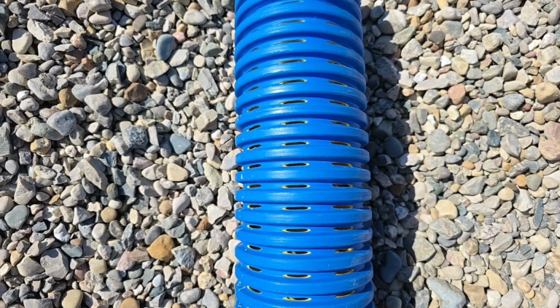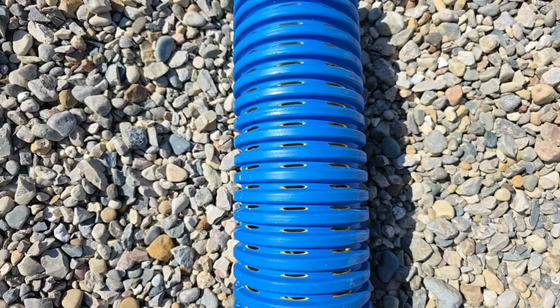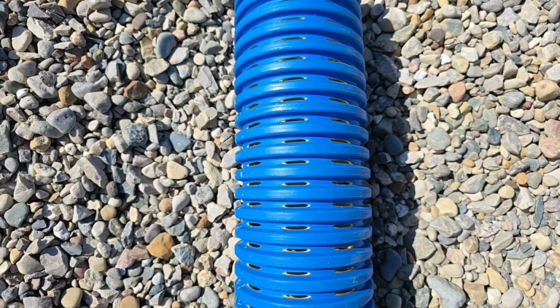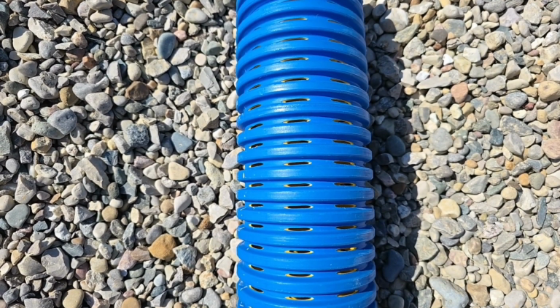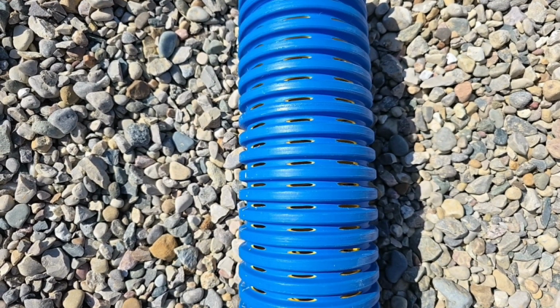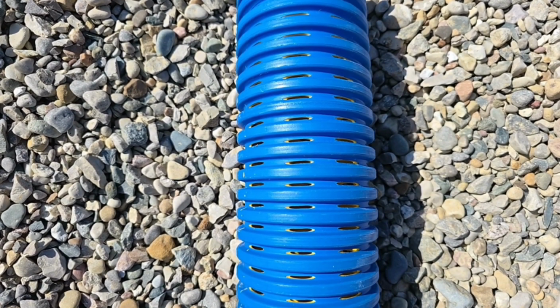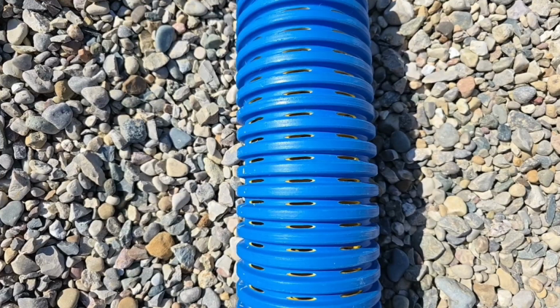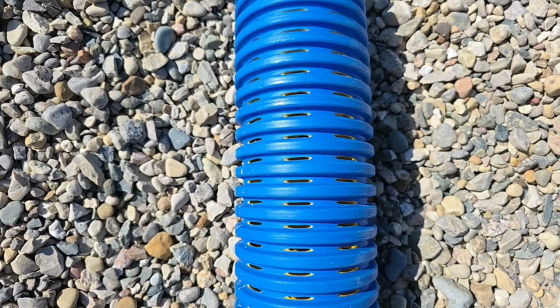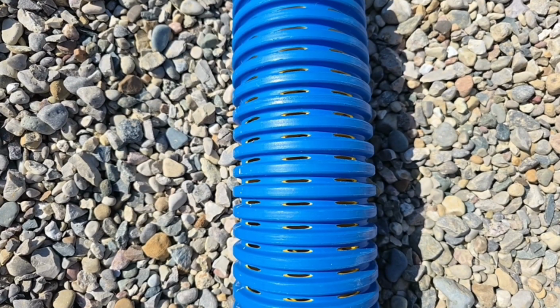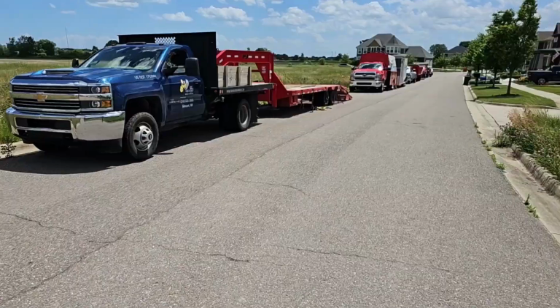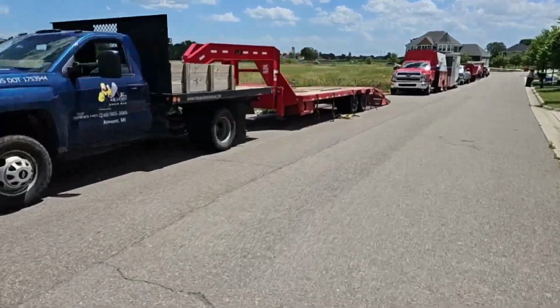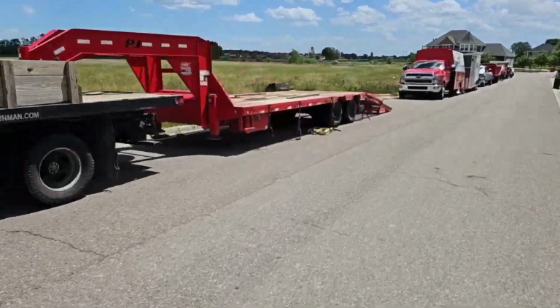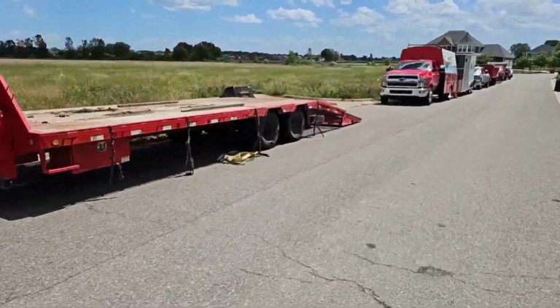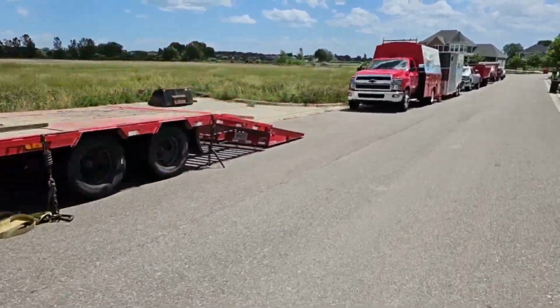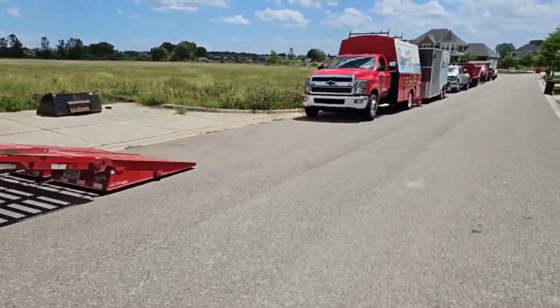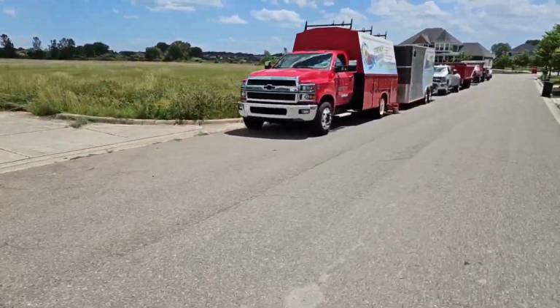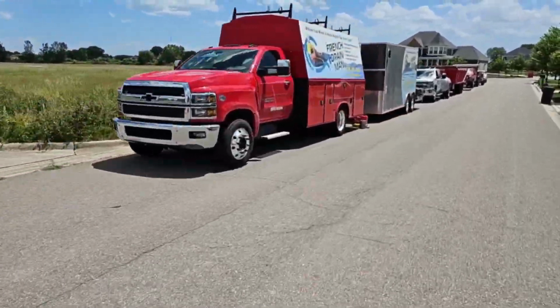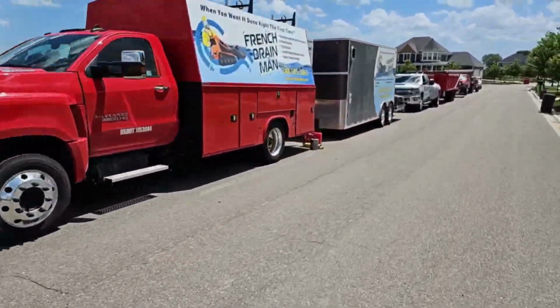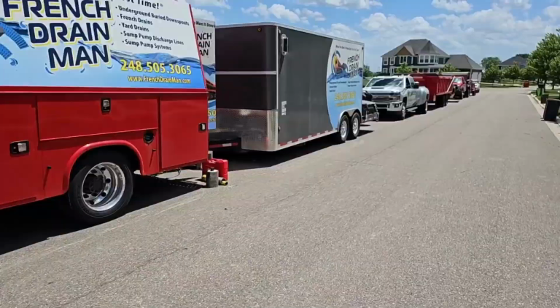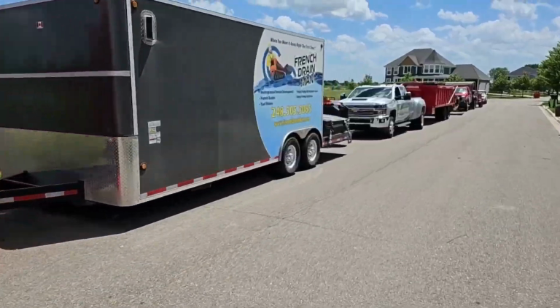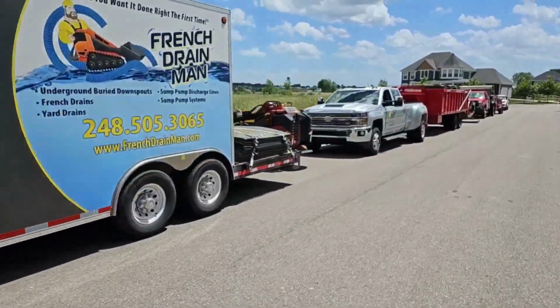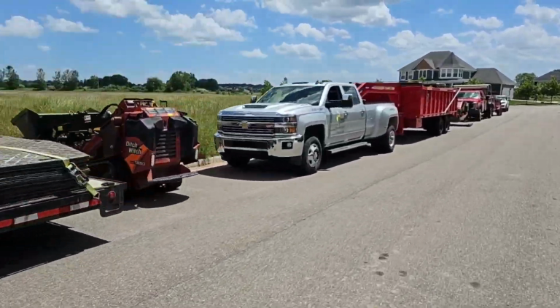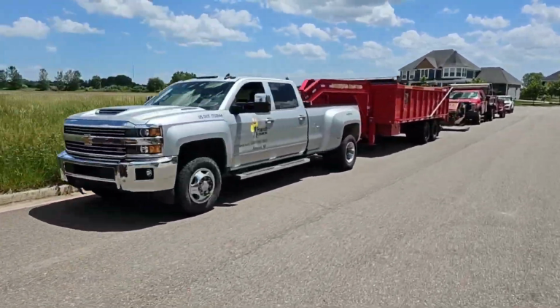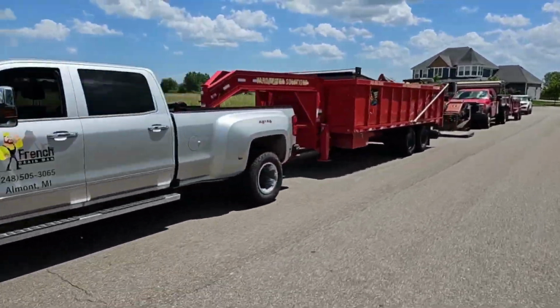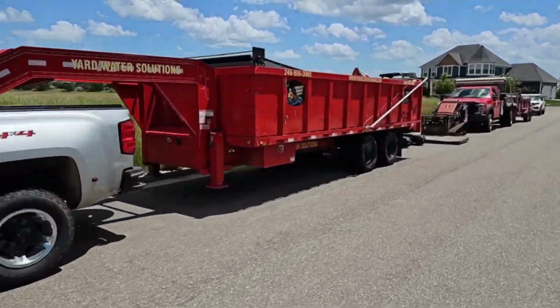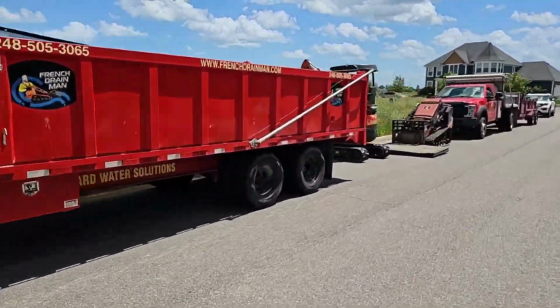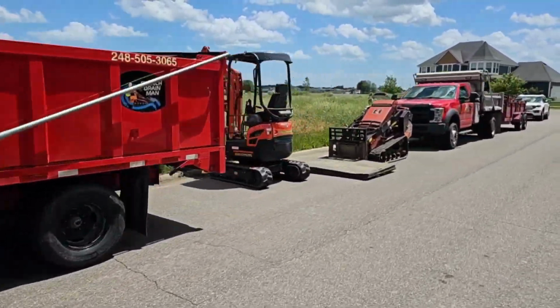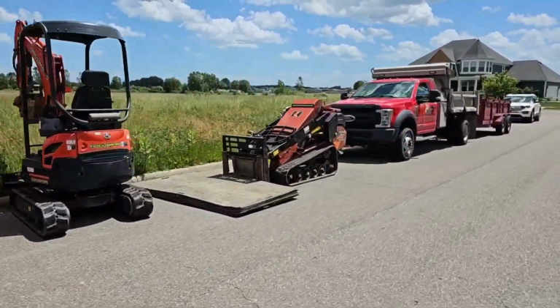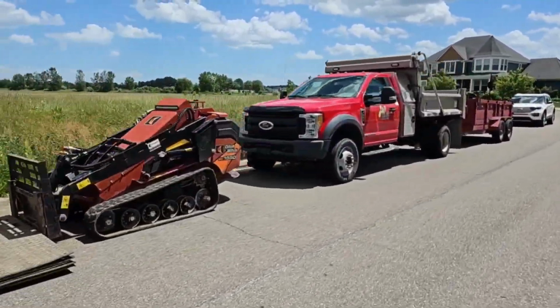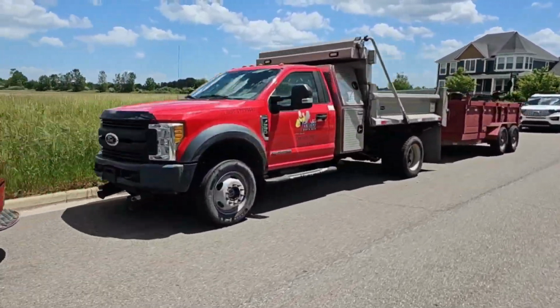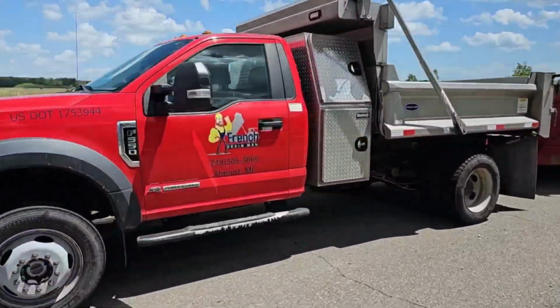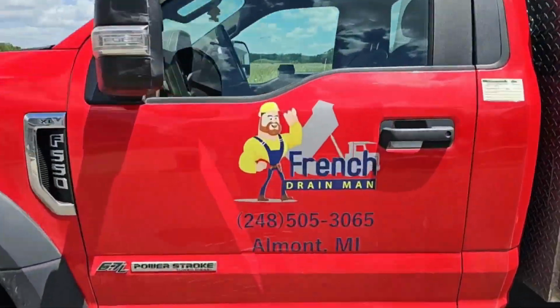There are many reasons why we run two pipes in a trench — these are just some of them. If you enjoyed this video, give us a thumbs up; it supports the channel. If you have any questions regarding this installation, leave them in the comment section. I'm your host Robert Sherwood, and until the next video.